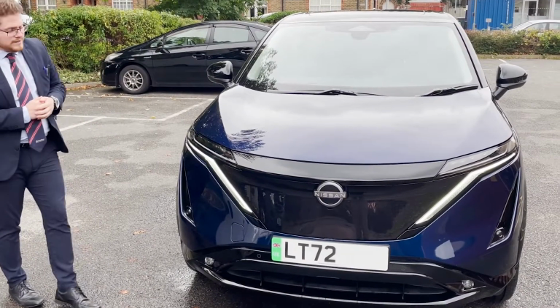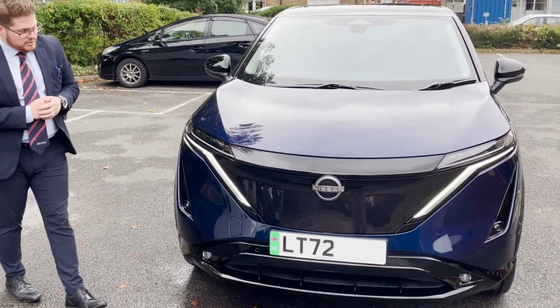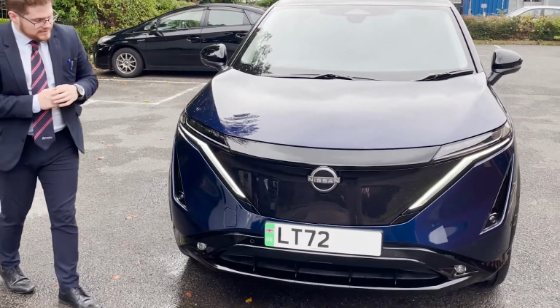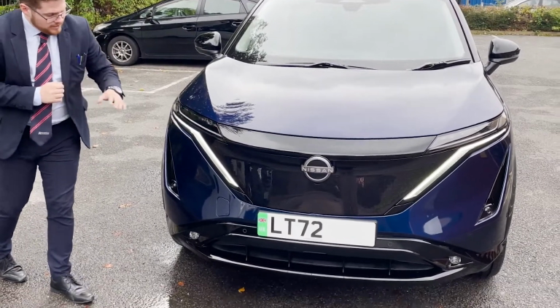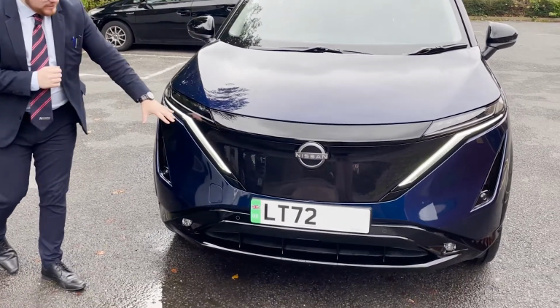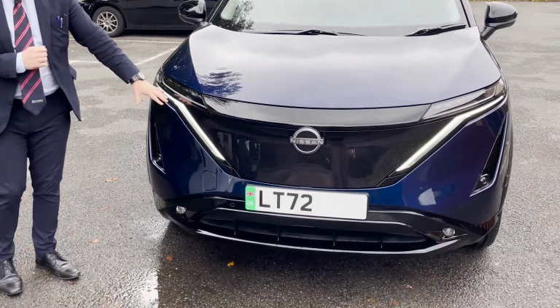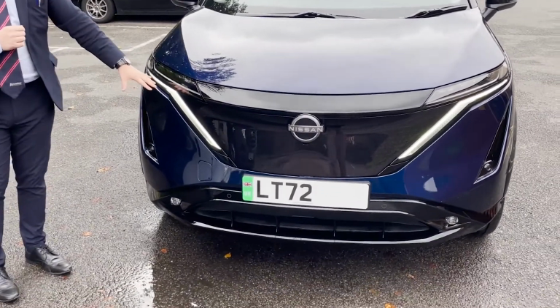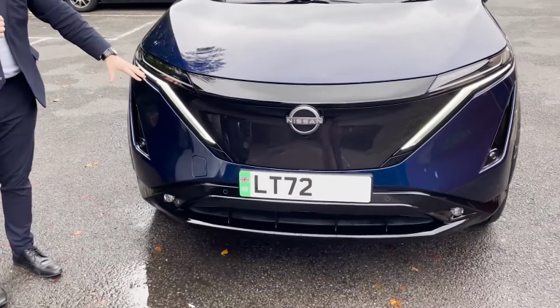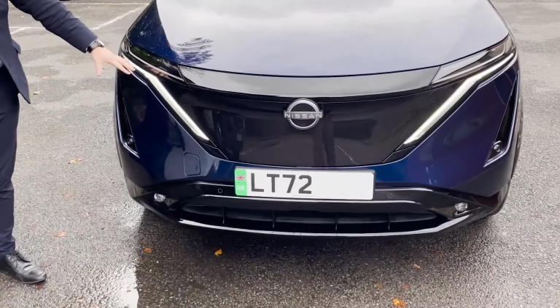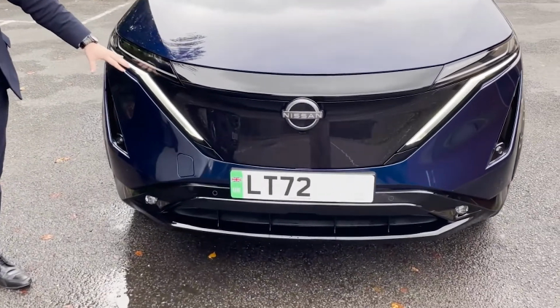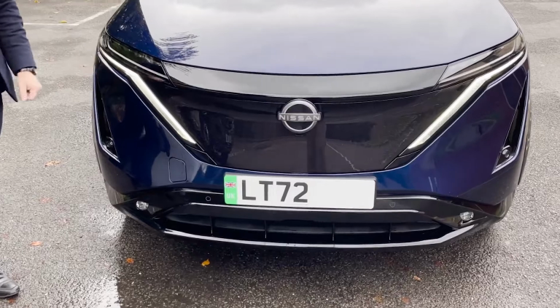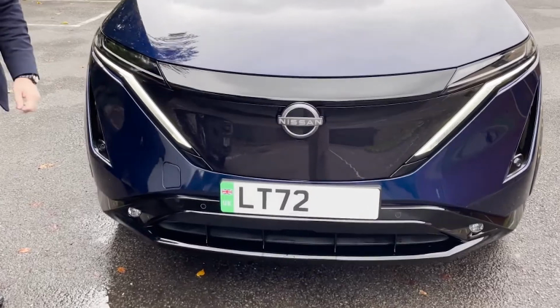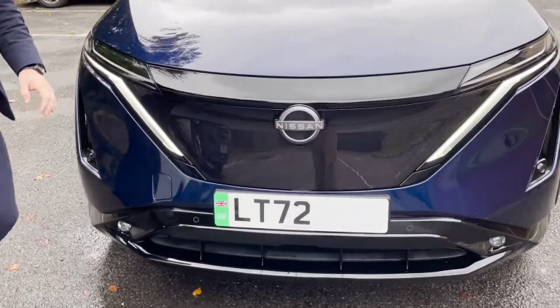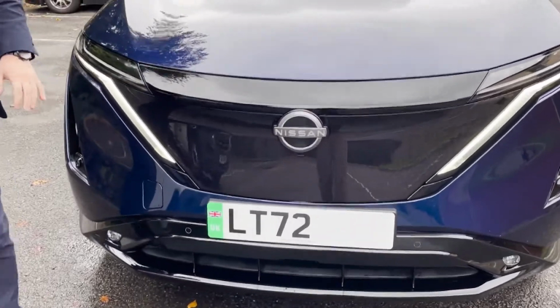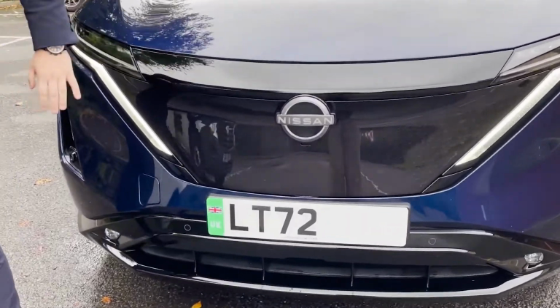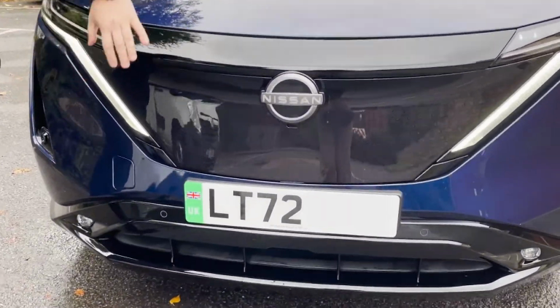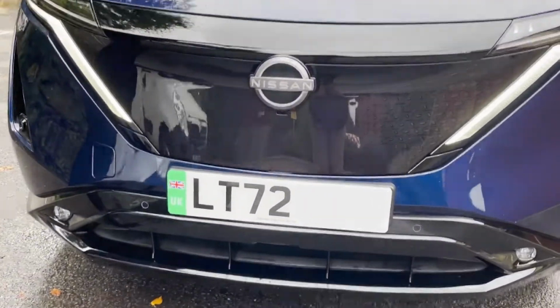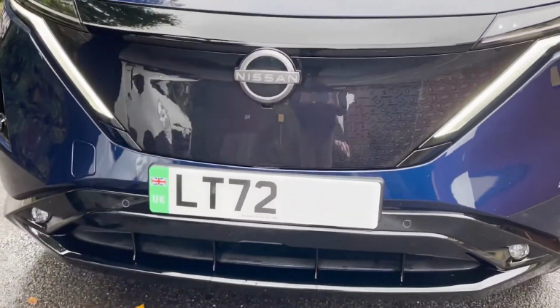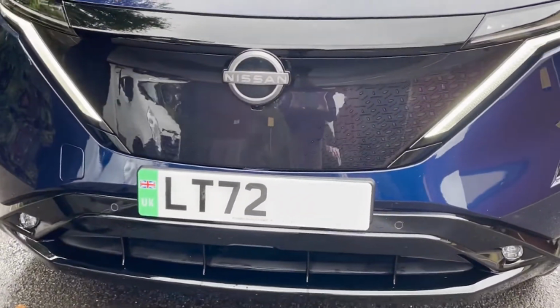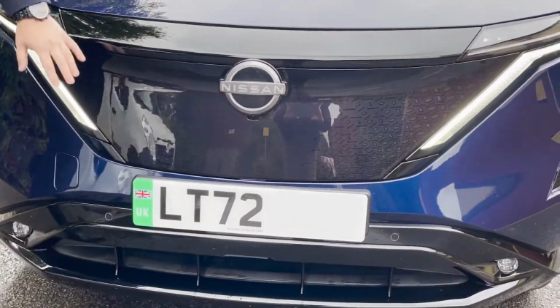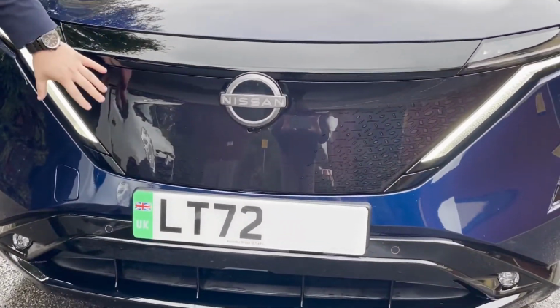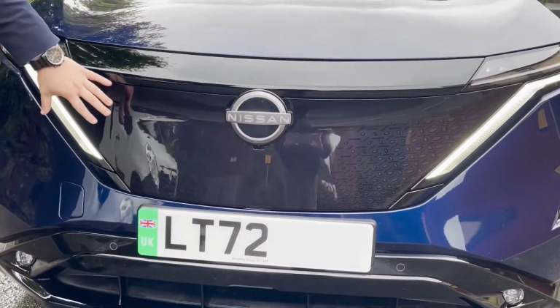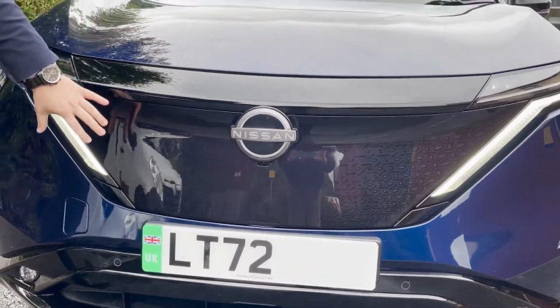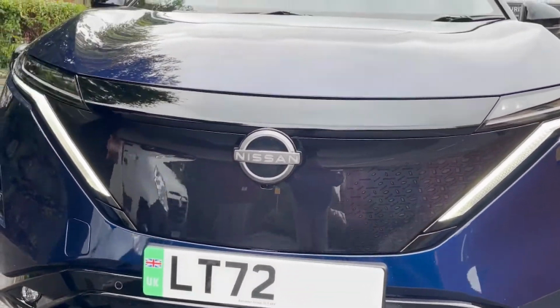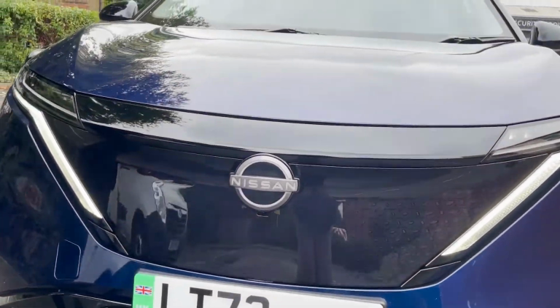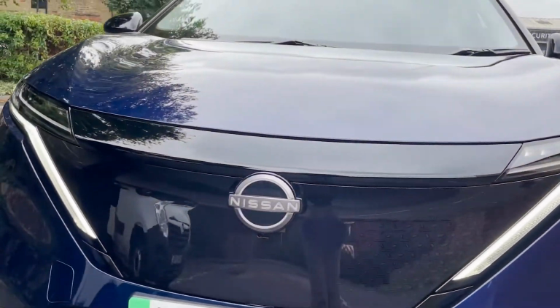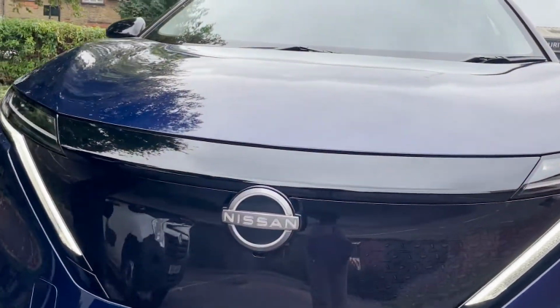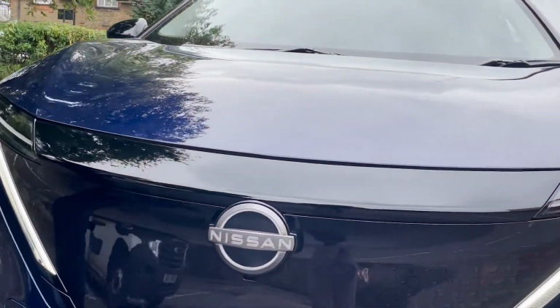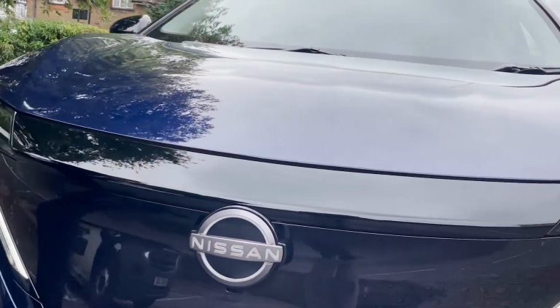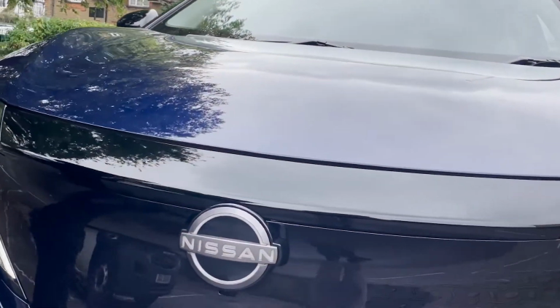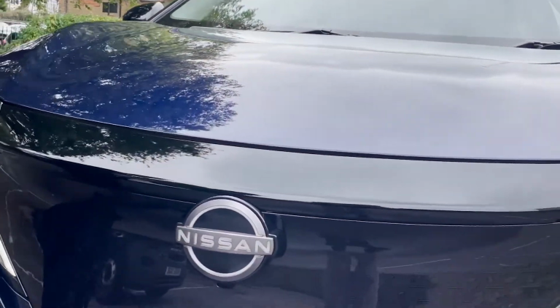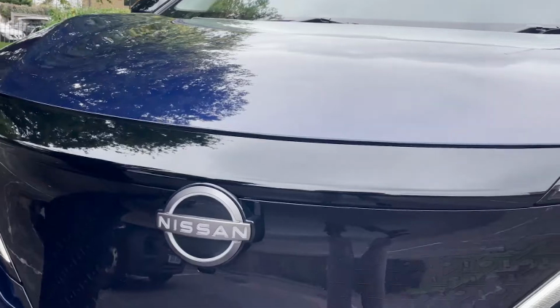We've got the daytime running lights across the front. We've got our new V-Motion grille with the Kumiko in there as well. And let's walk around the rest of the car.